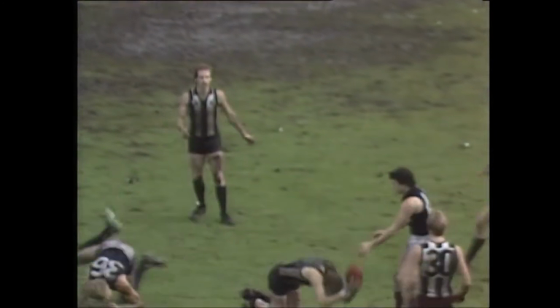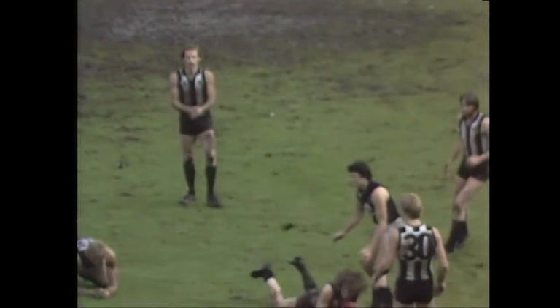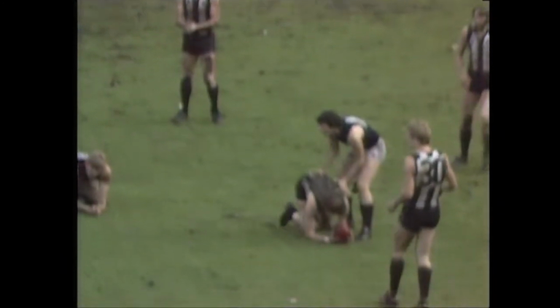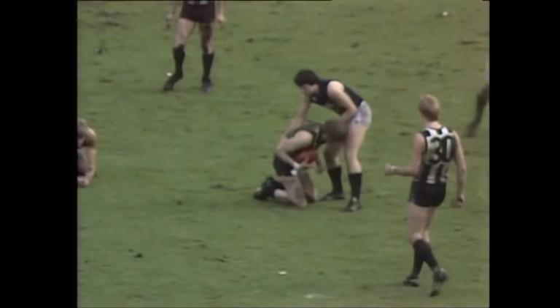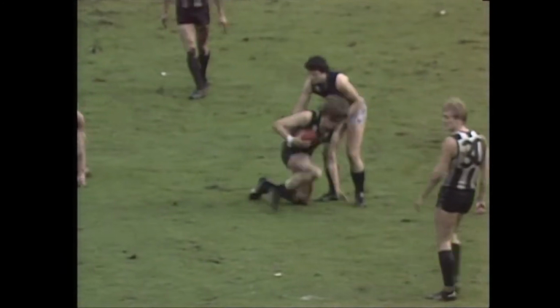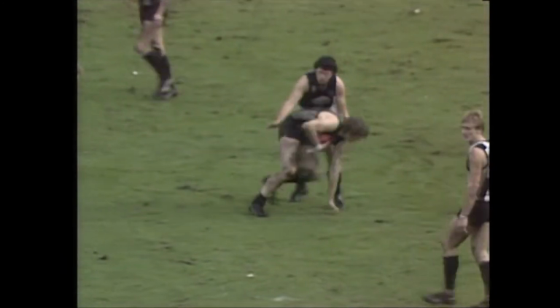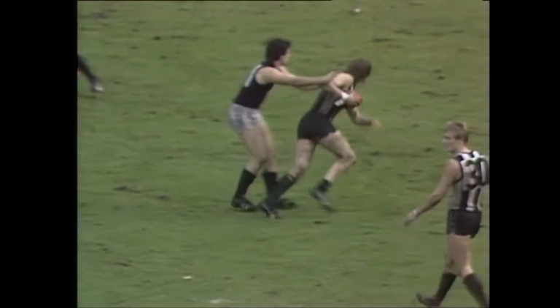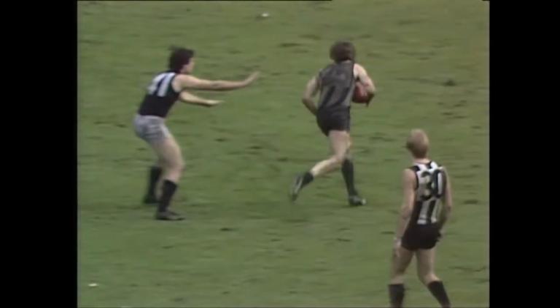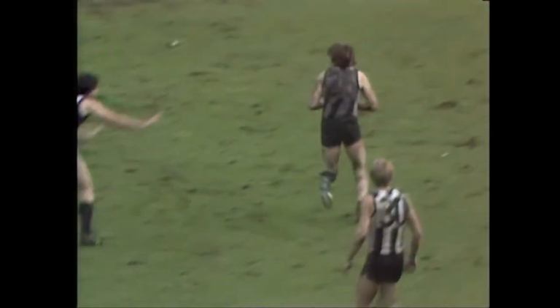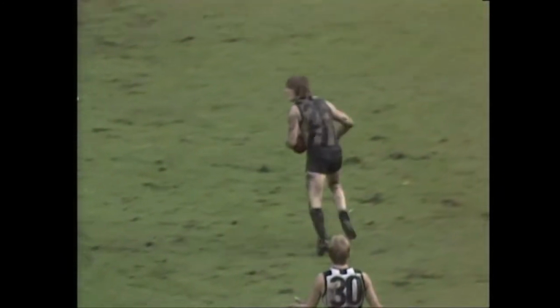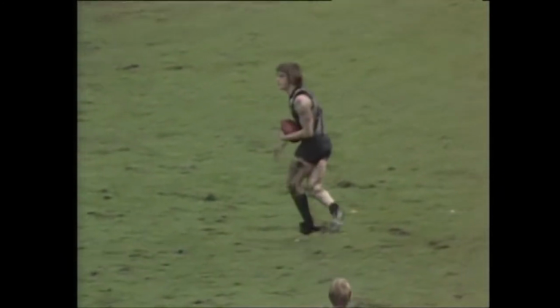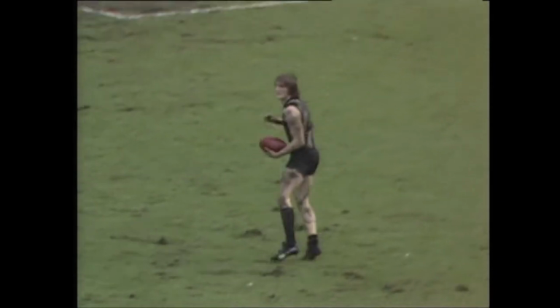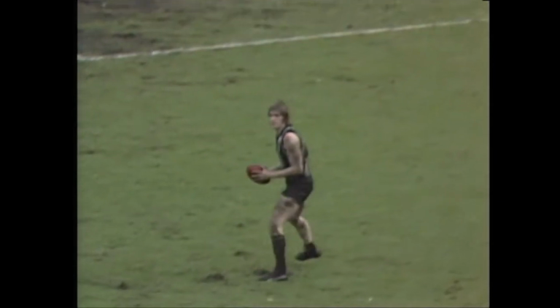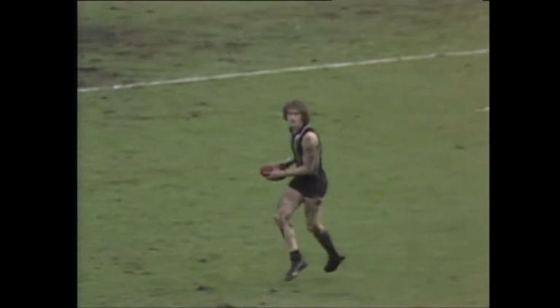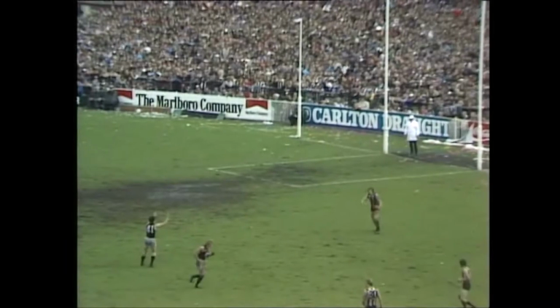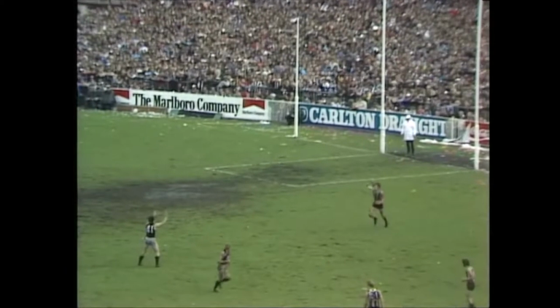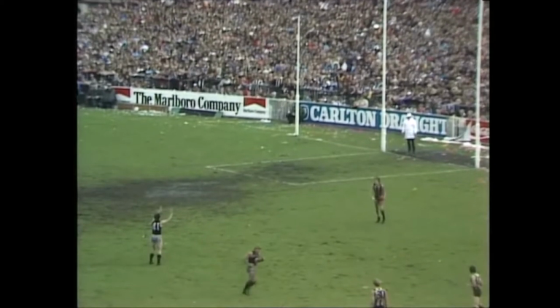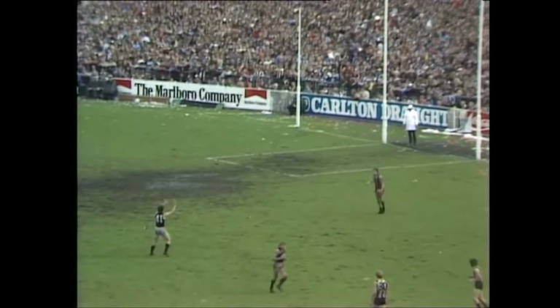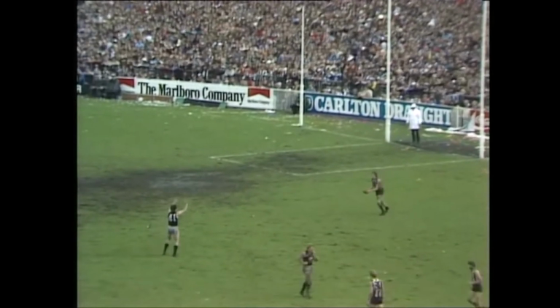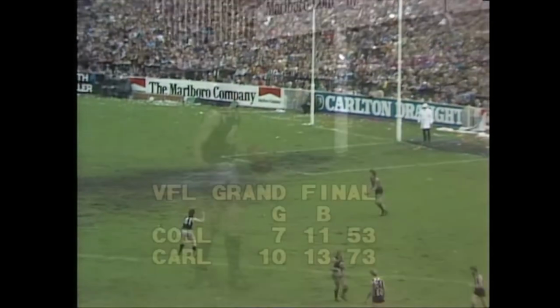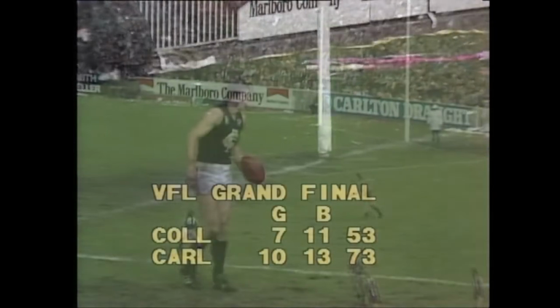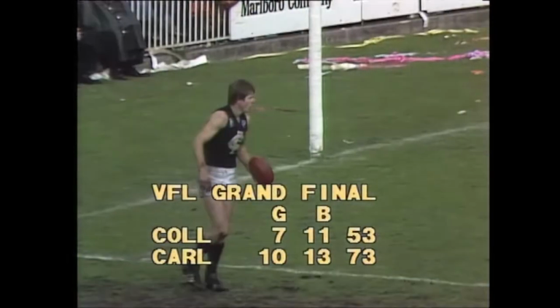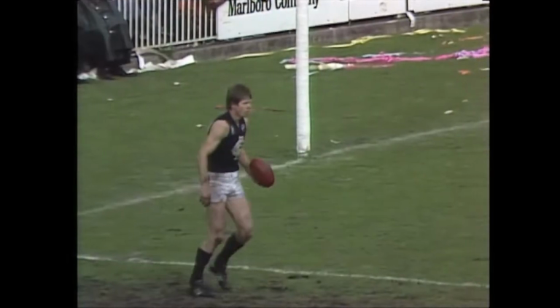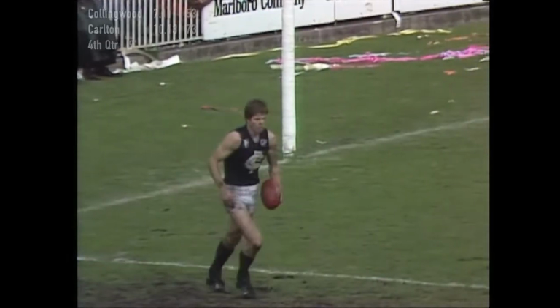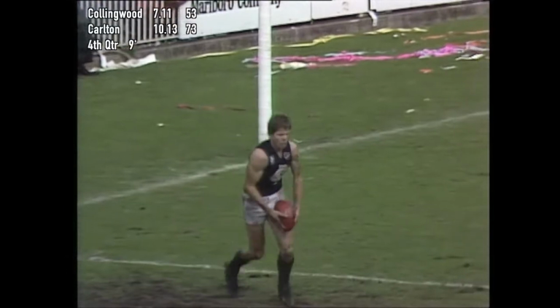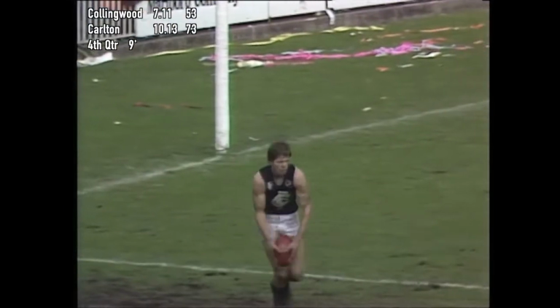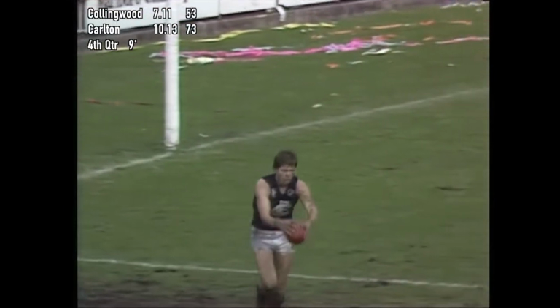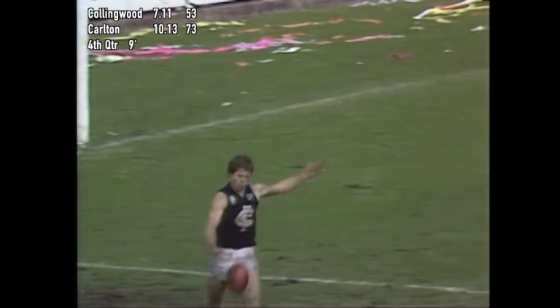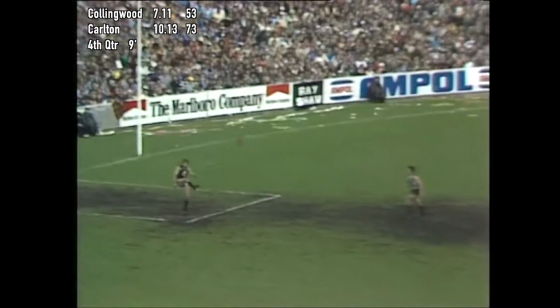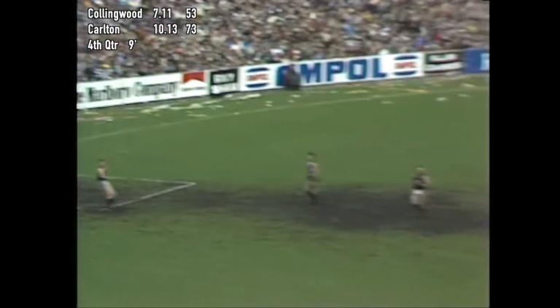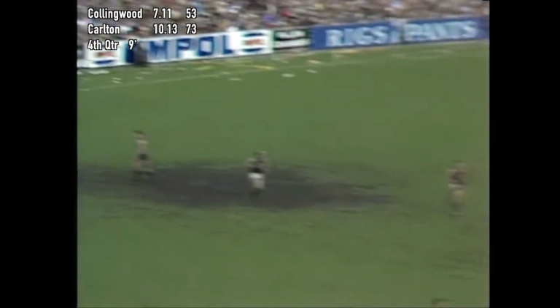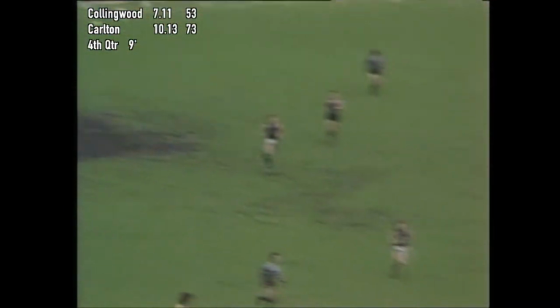What a mark! The mark of the Grand Final. Look at that — magnificent mark. So 20 points the difference as Jeff Sotheby prepares to boot the ball back into play.